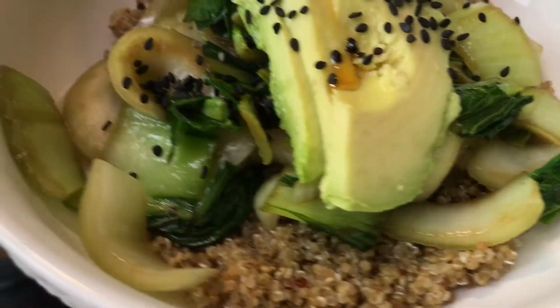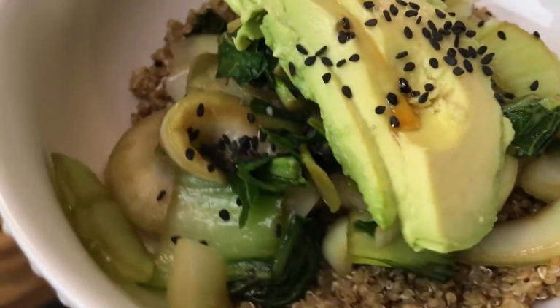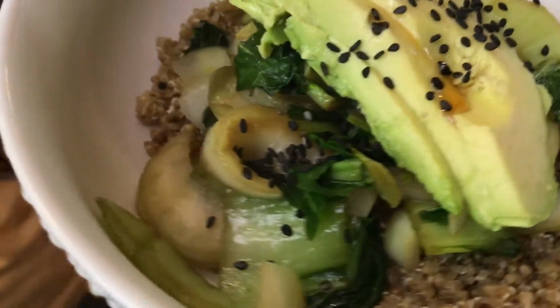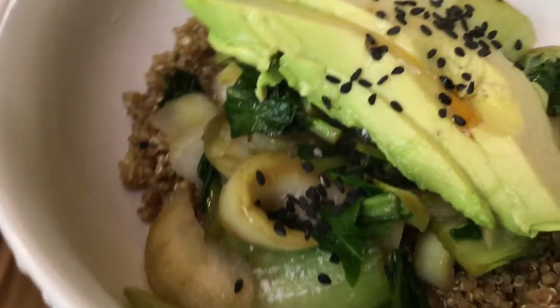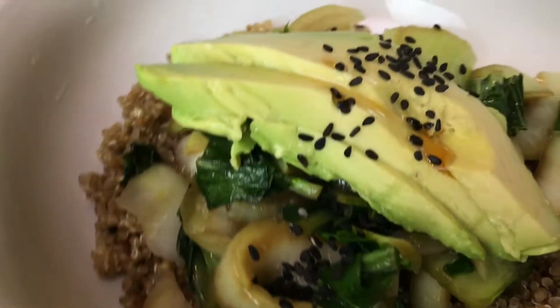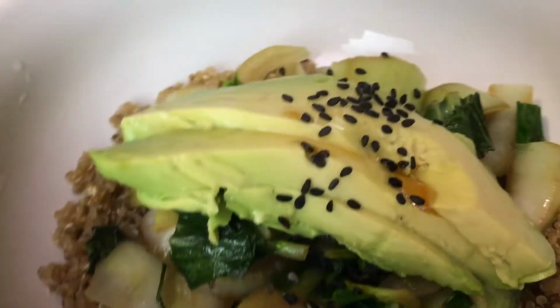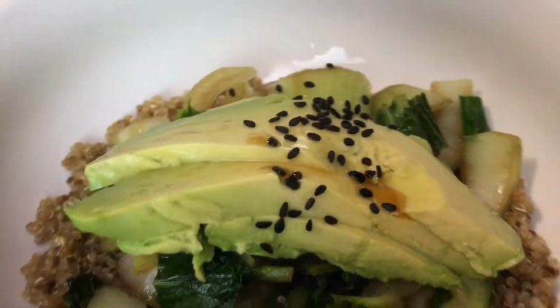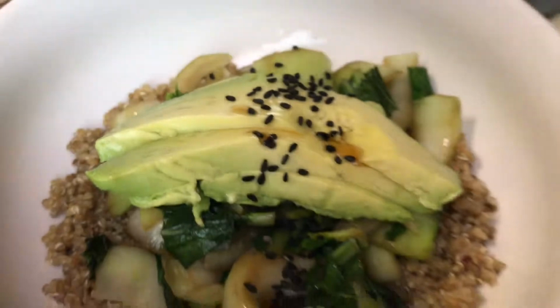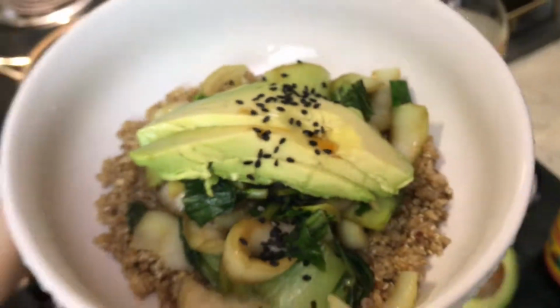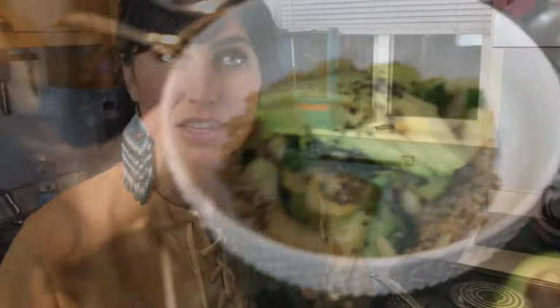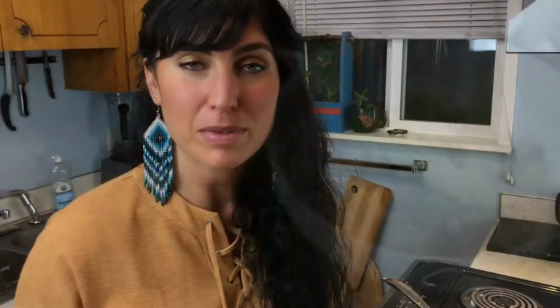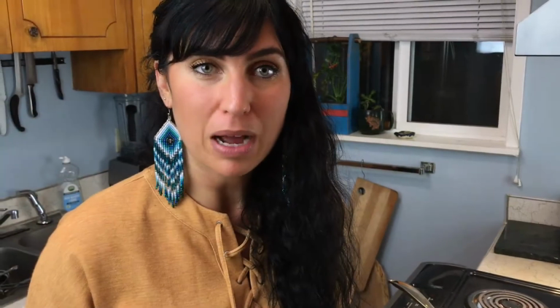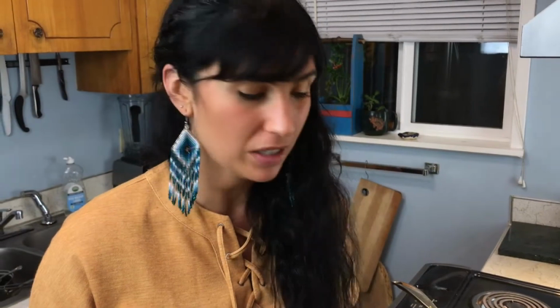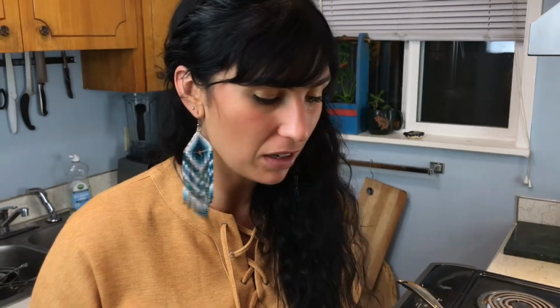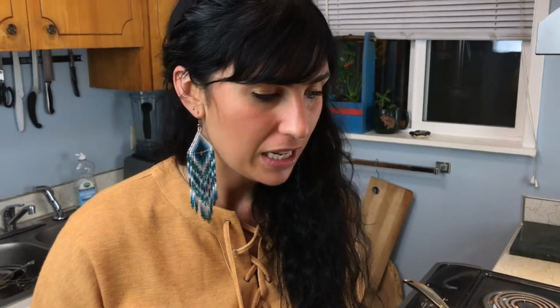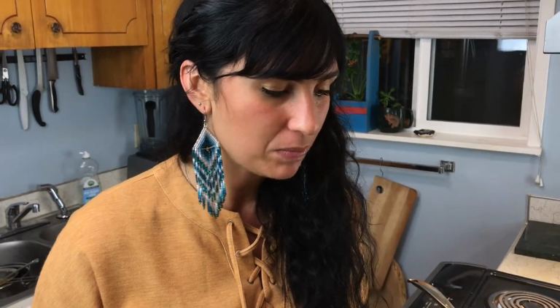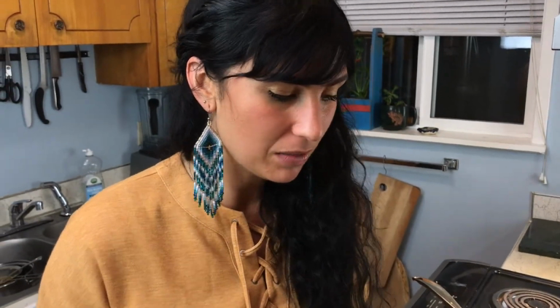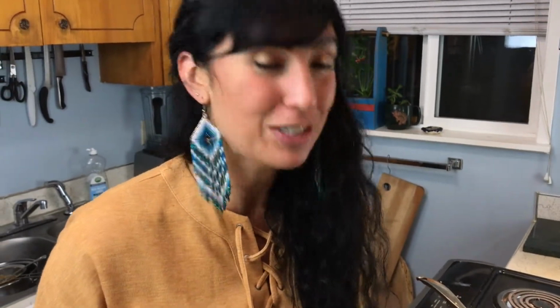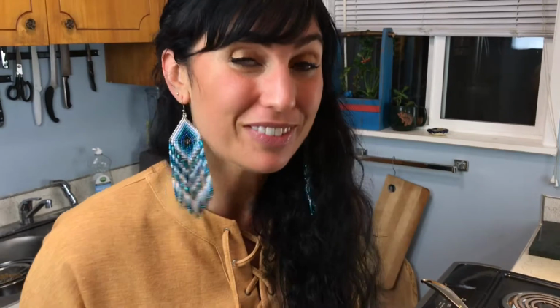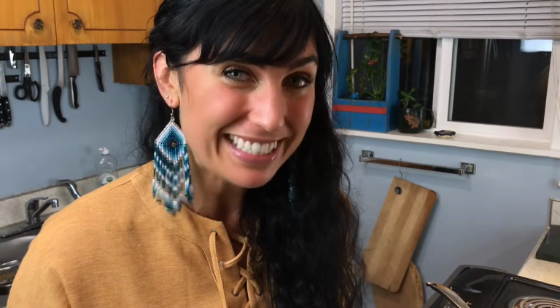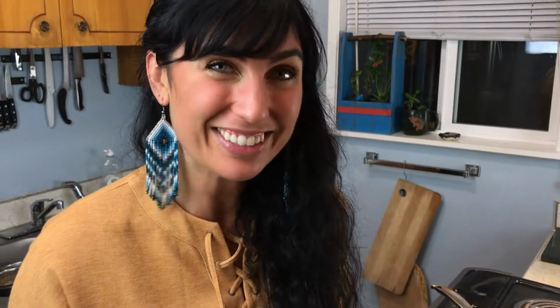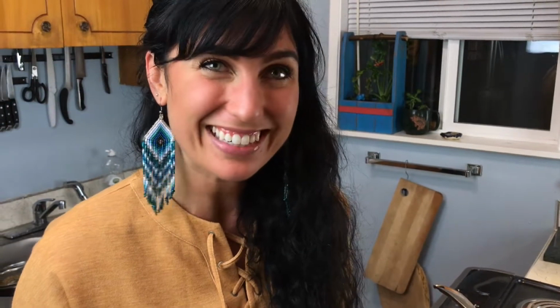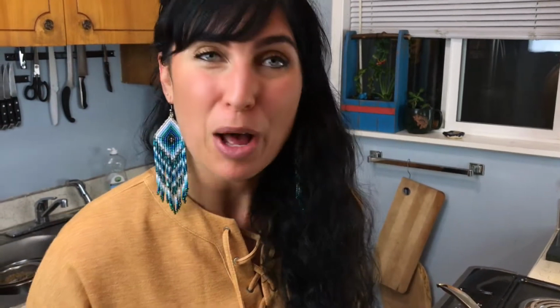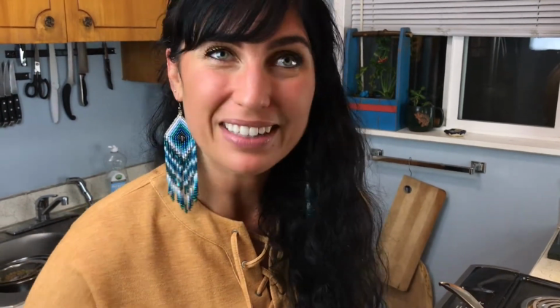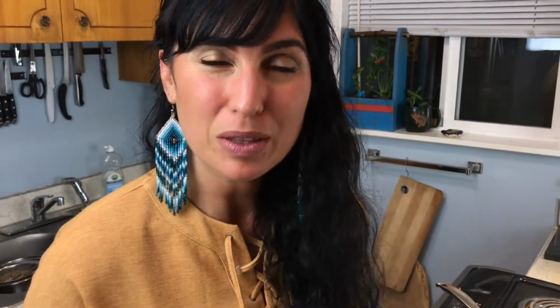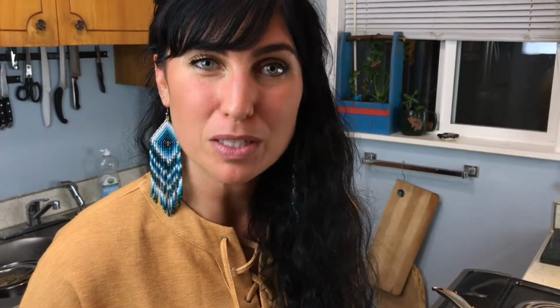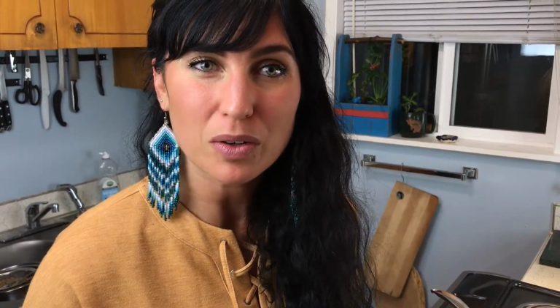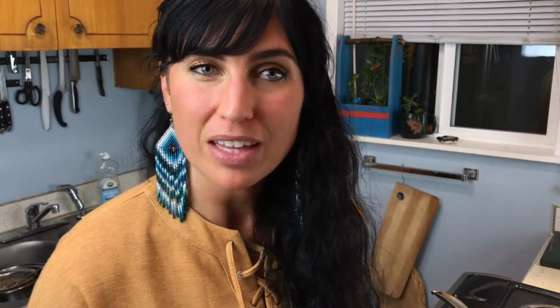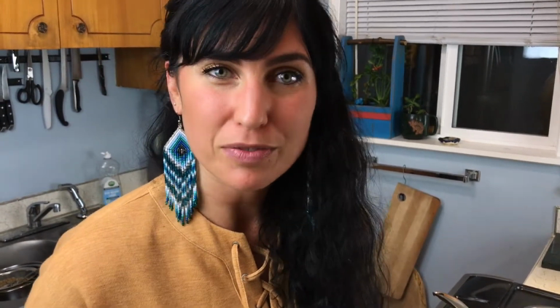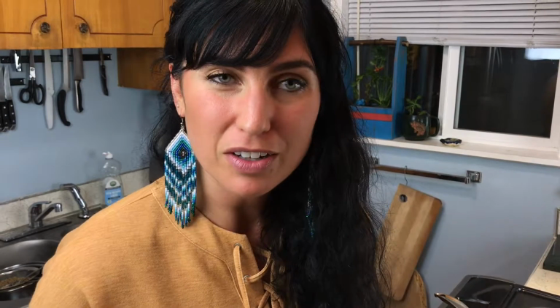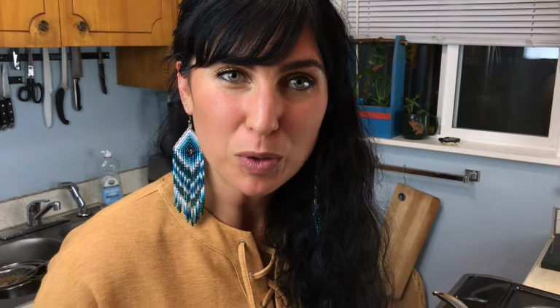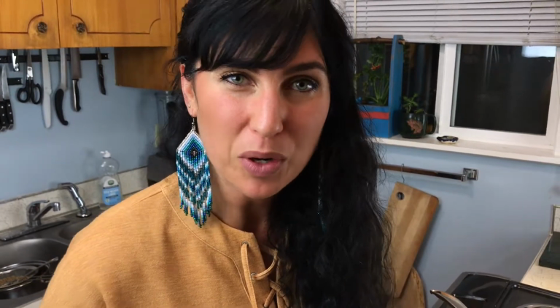If you want another opportunity to get more plants and alkalizing greens into your life, there's something called Power Shake that I love — it's a really good tasting green drink. I'll put a link to it in the comments below, and there's a $50 off coupon code.